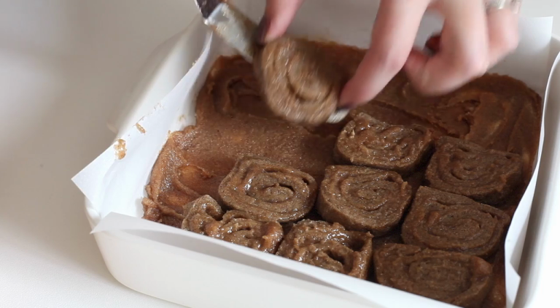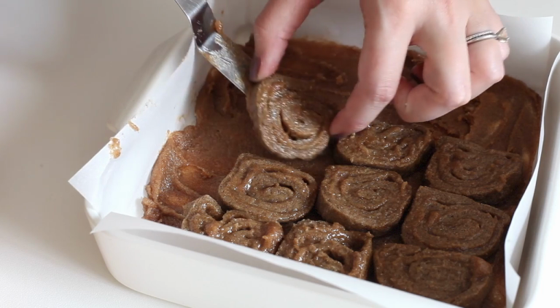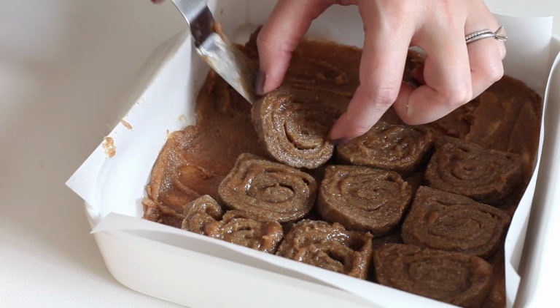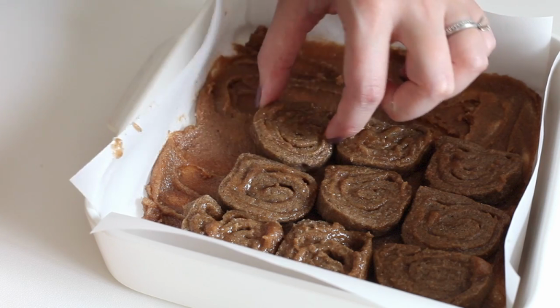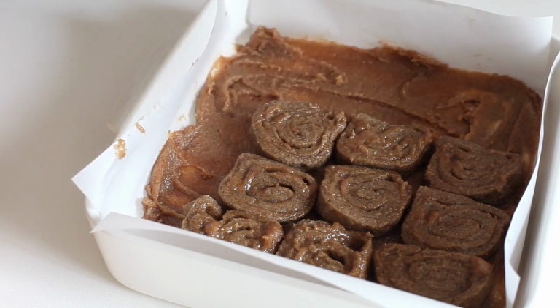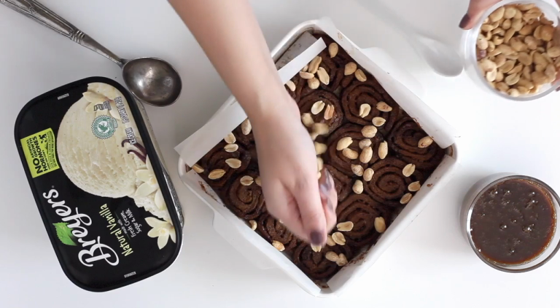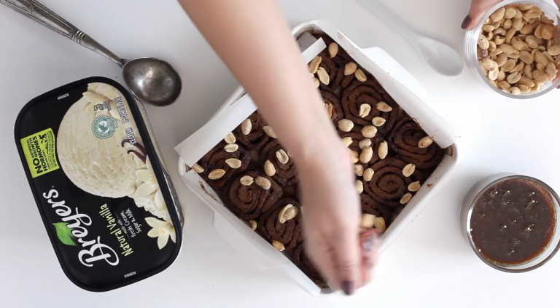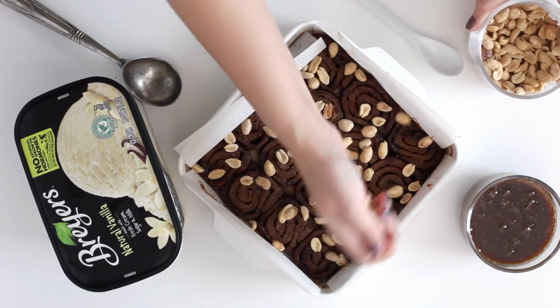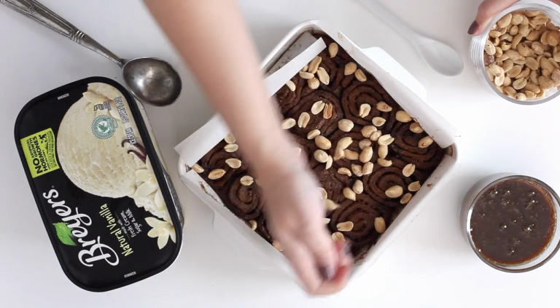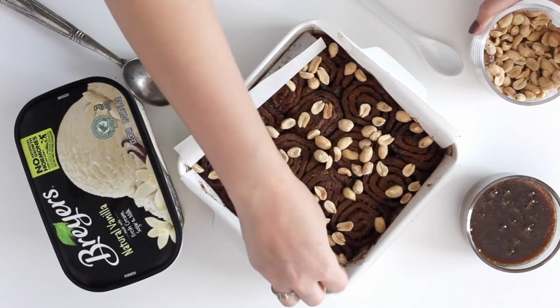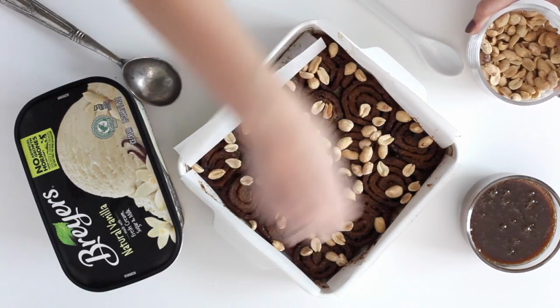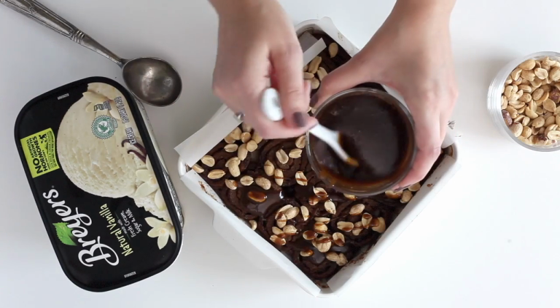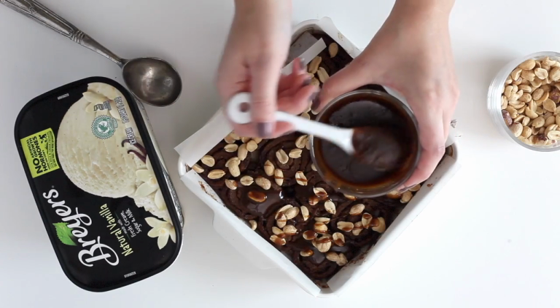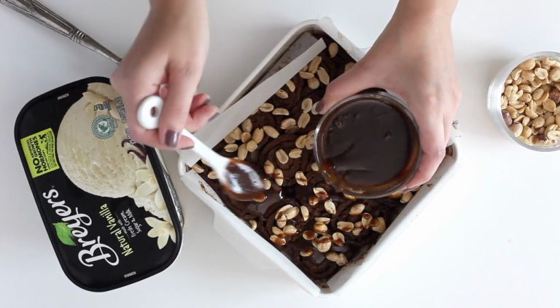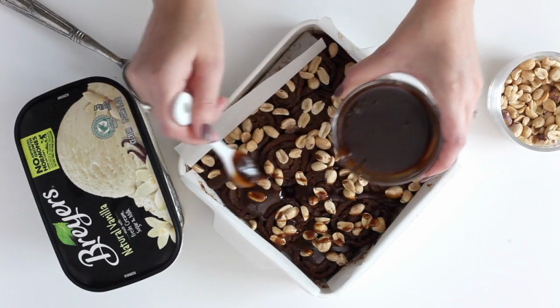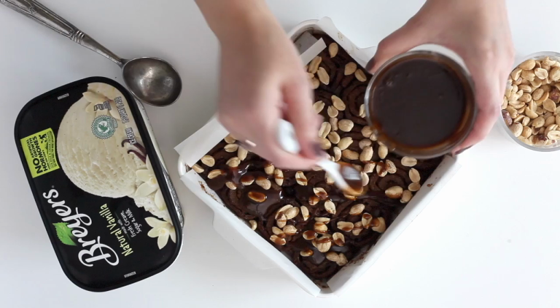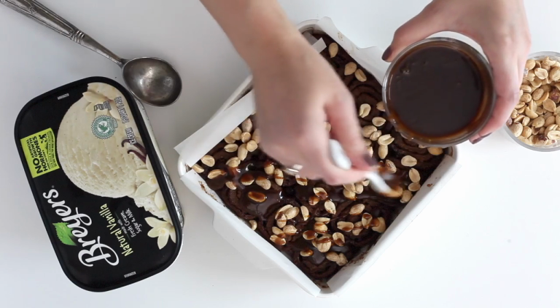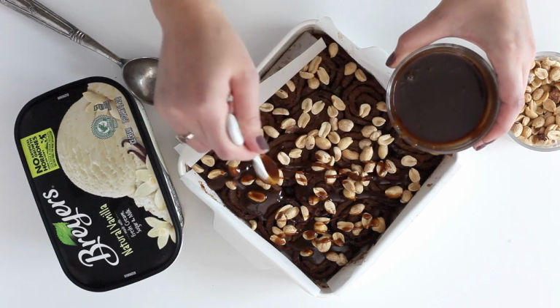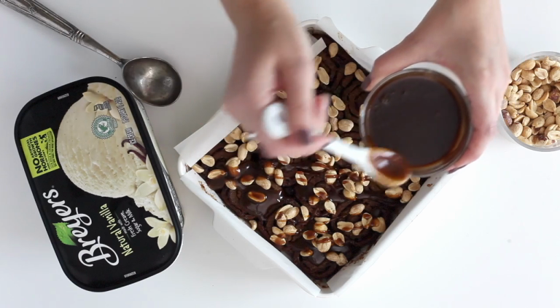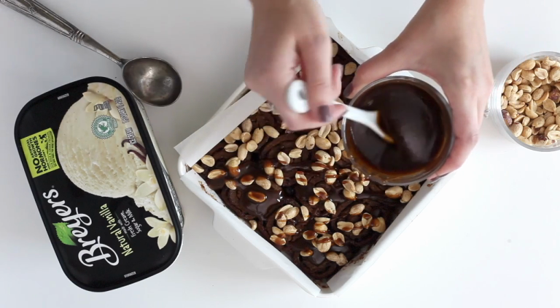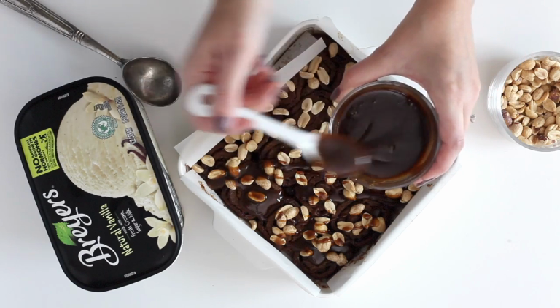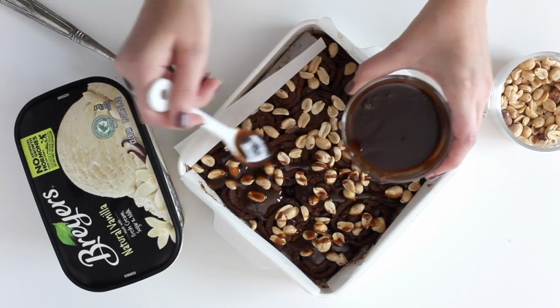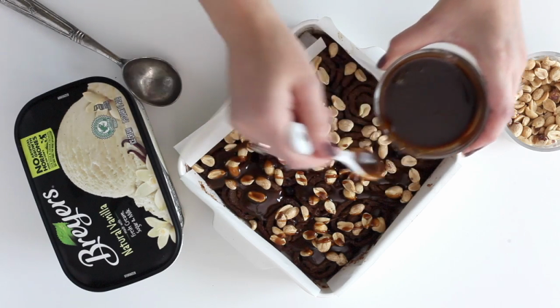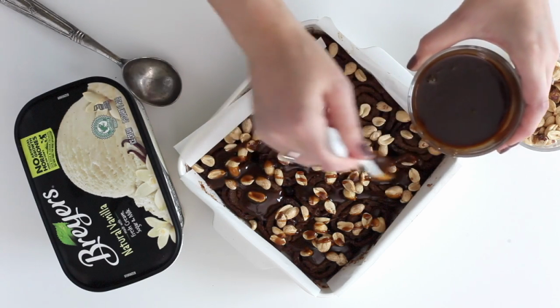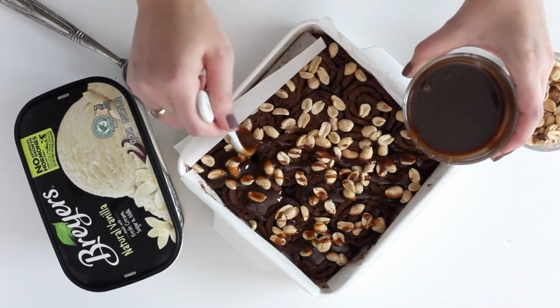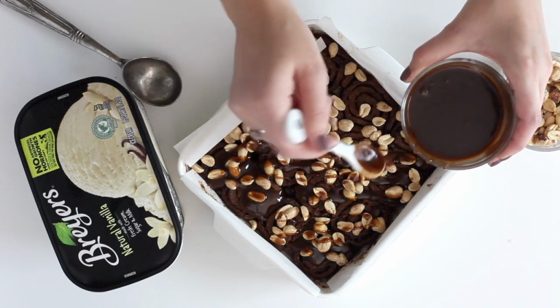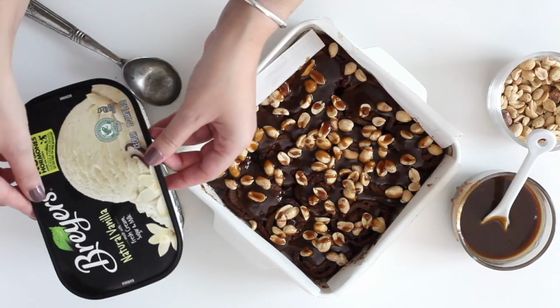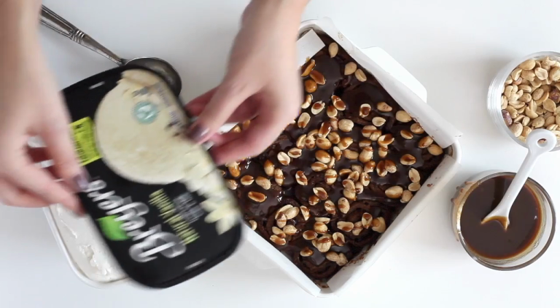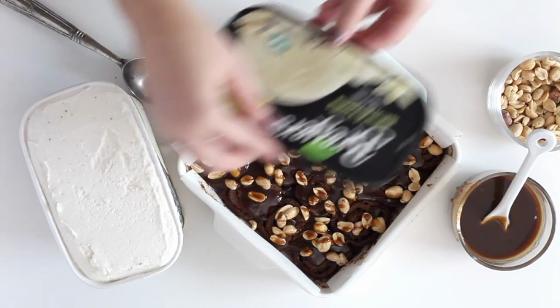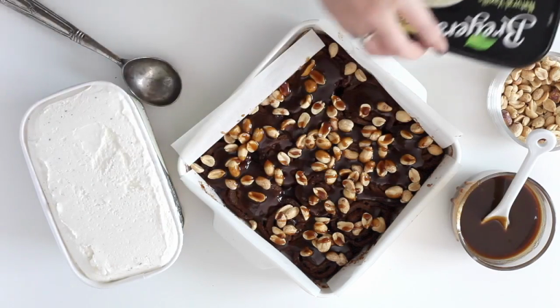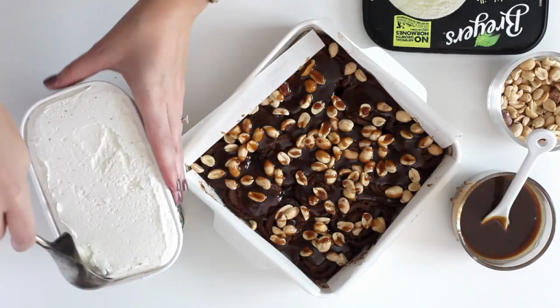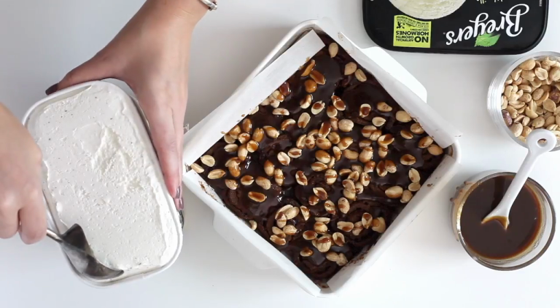Once they are baked, you're going to top them with peanuts and also a caramel sauce. Then comes my favorite part — the gorgeous Breyers ice cream.